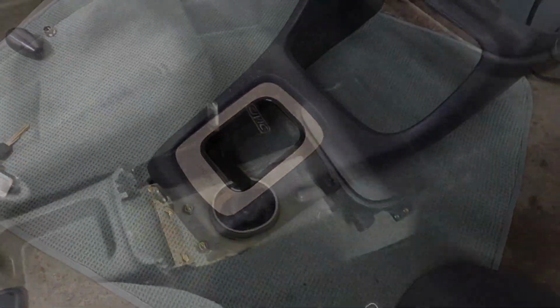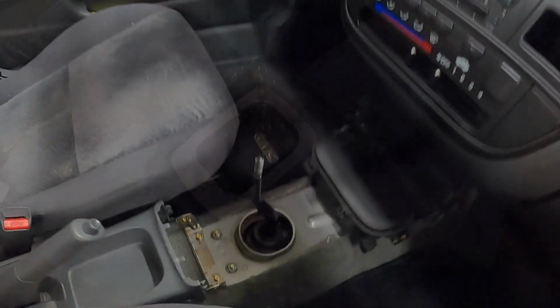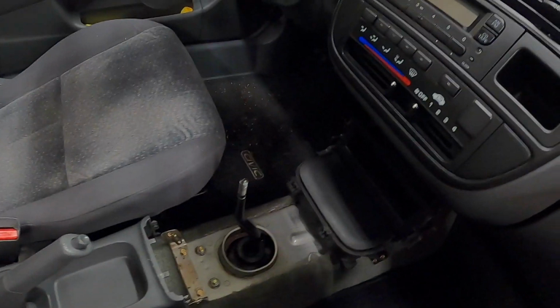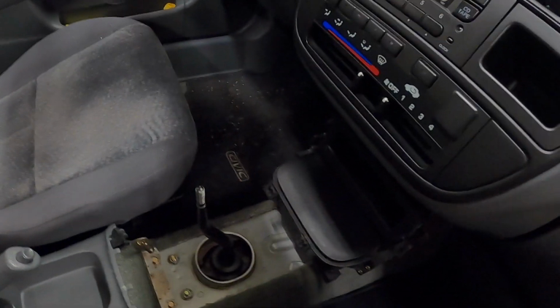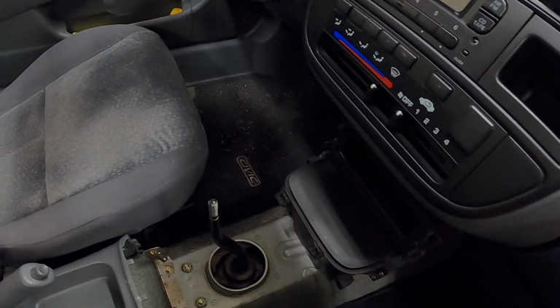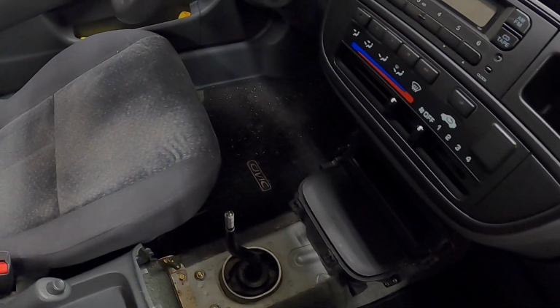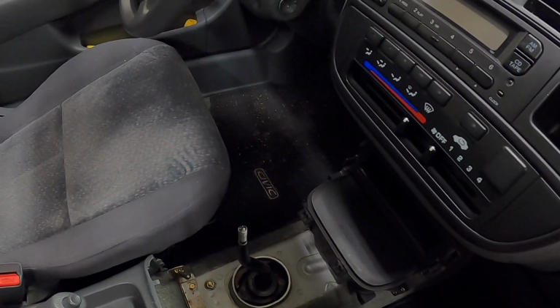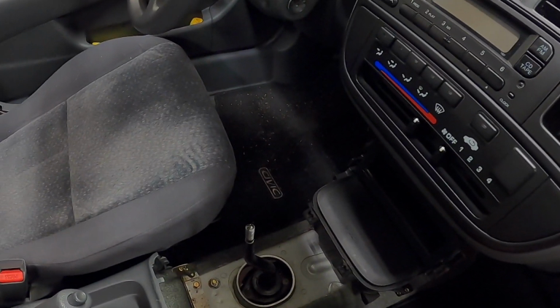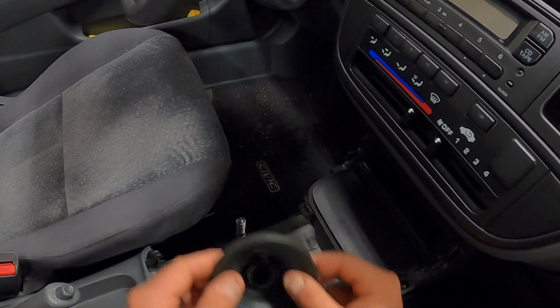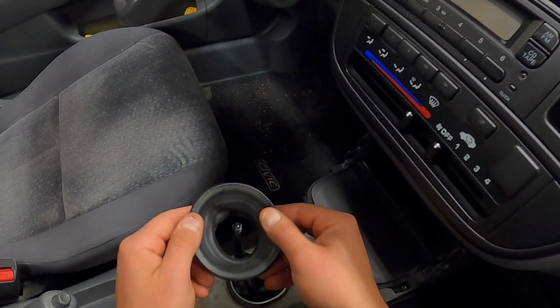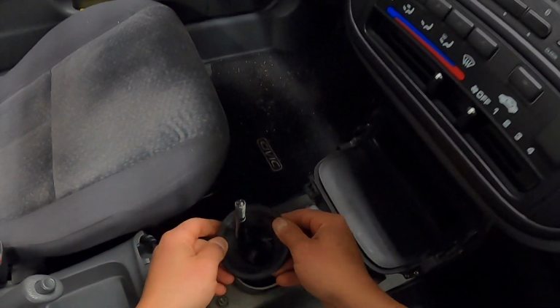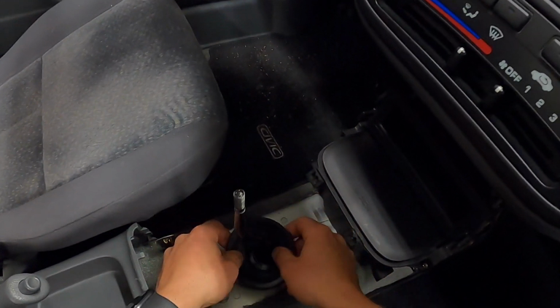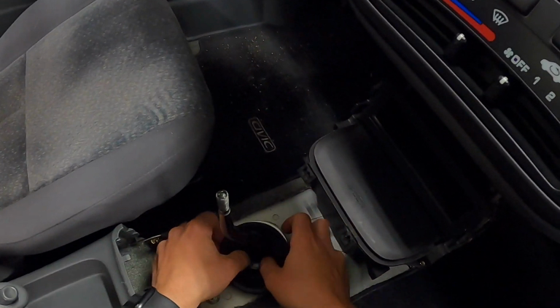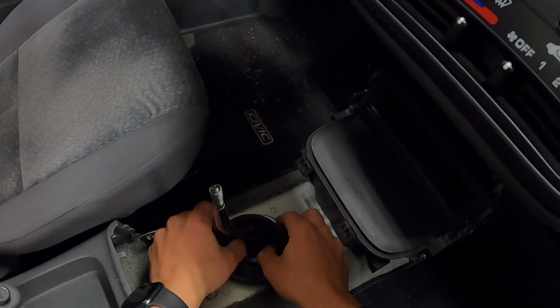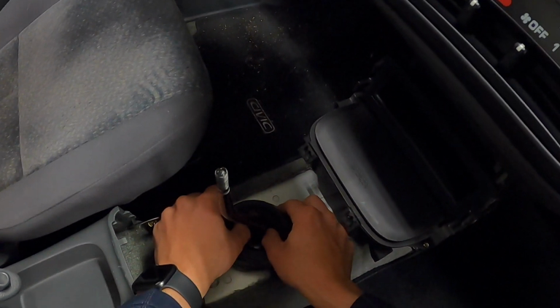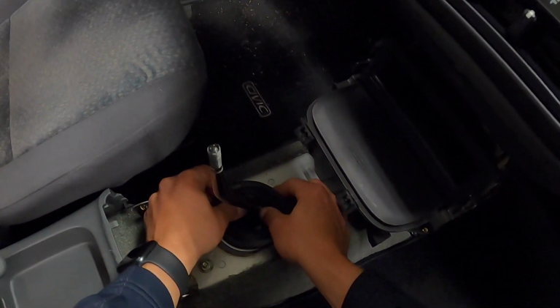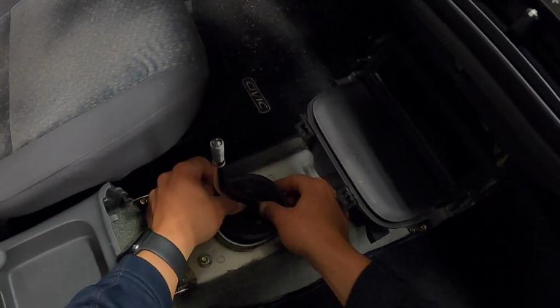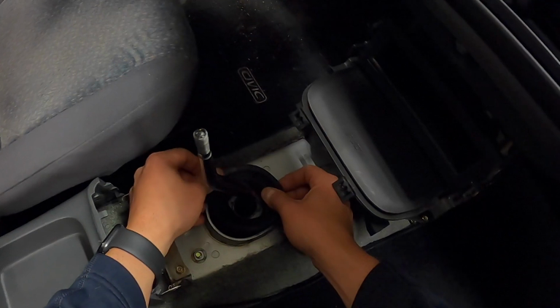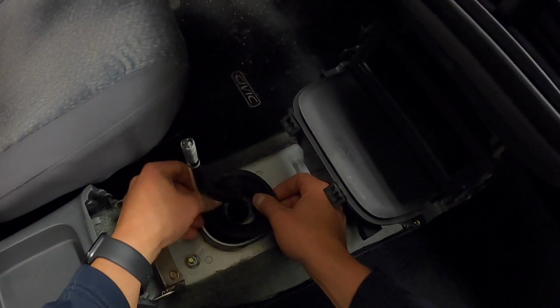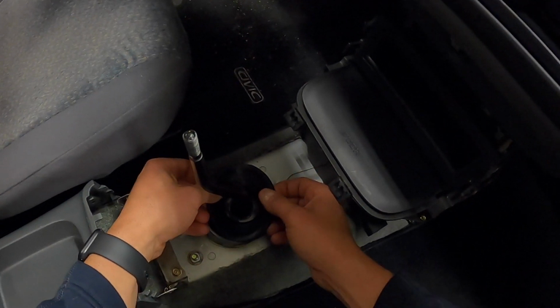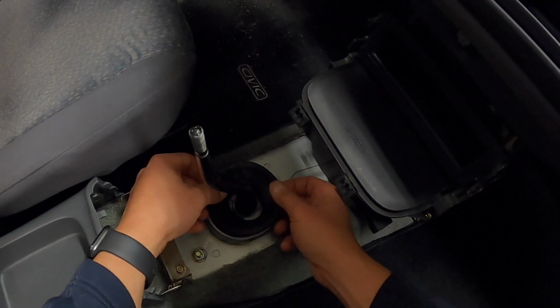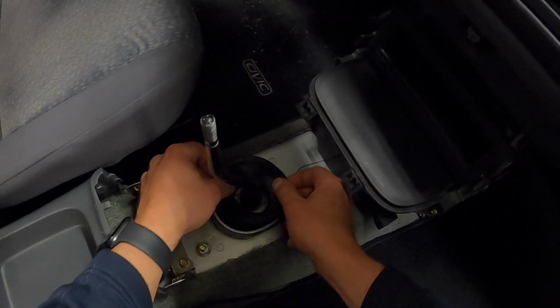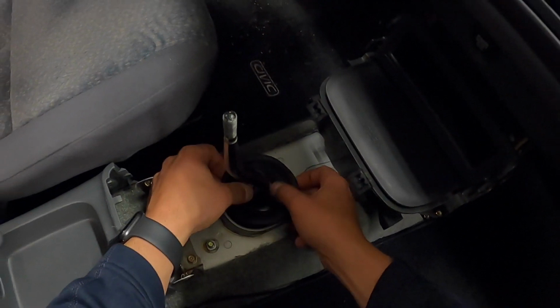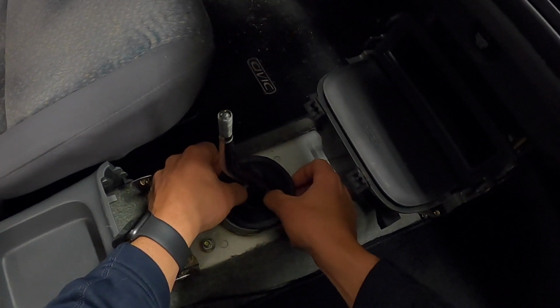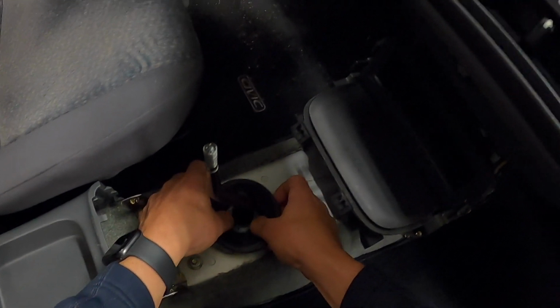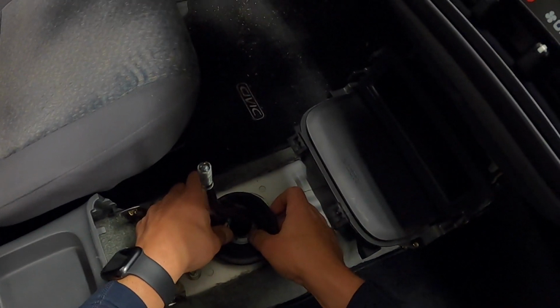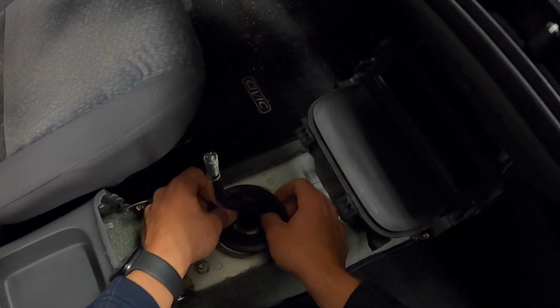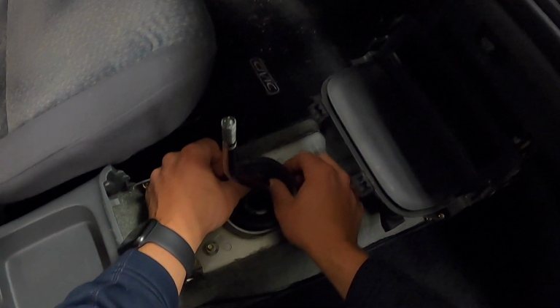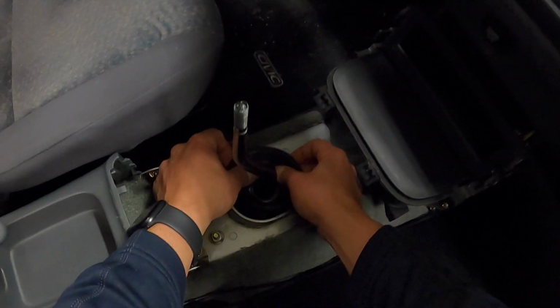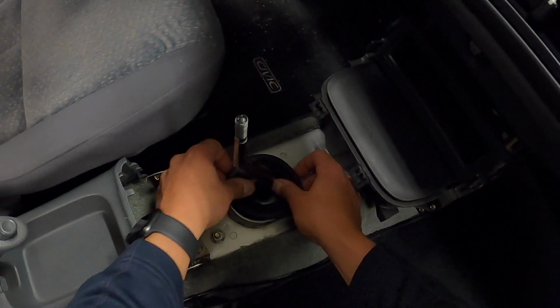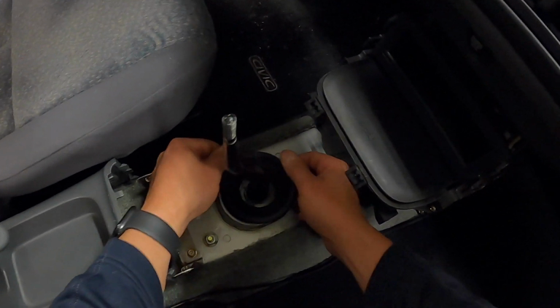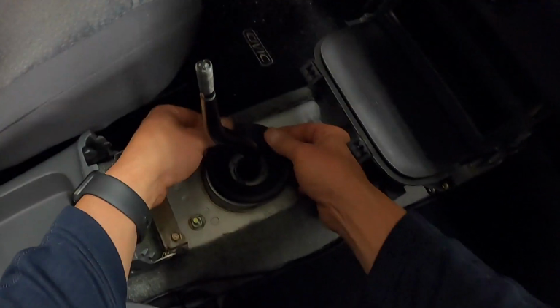All right, let's get this reattached — we don't want any of those fumes coming in the car. That's pretty simple, just covers over this.